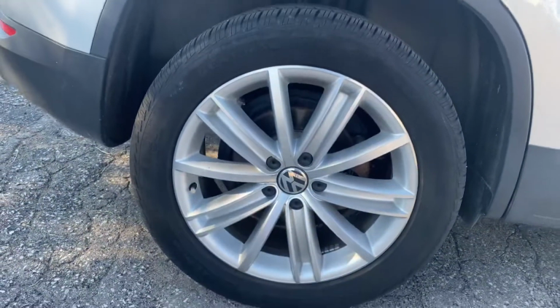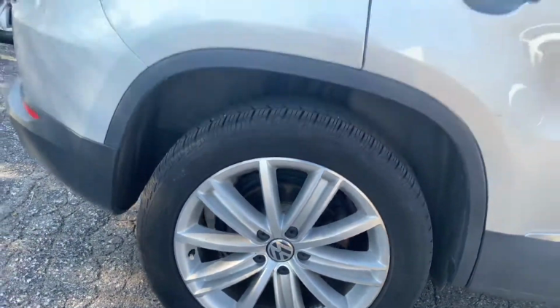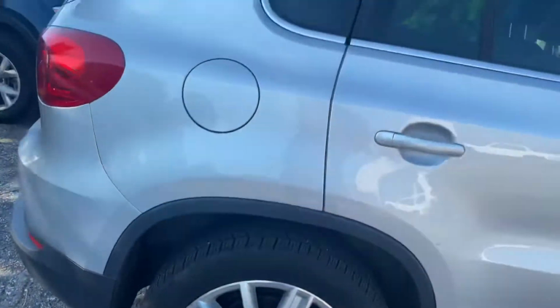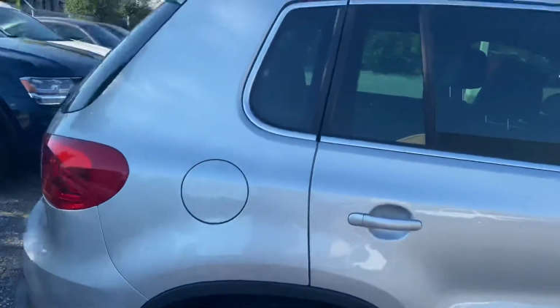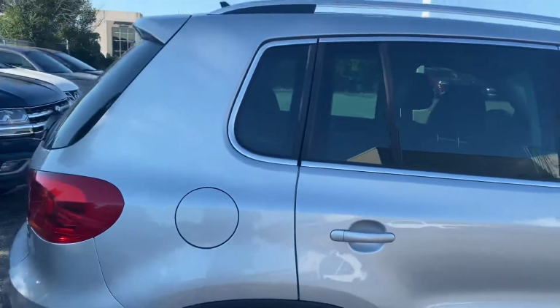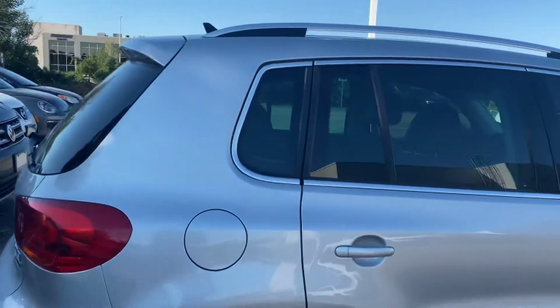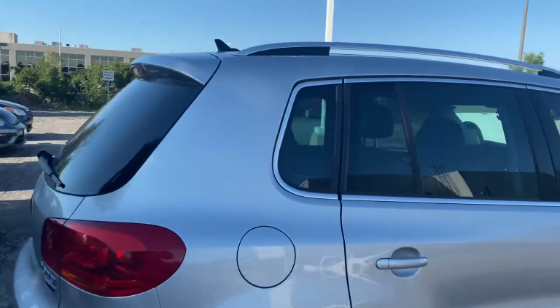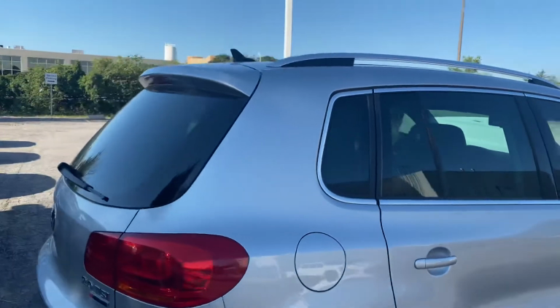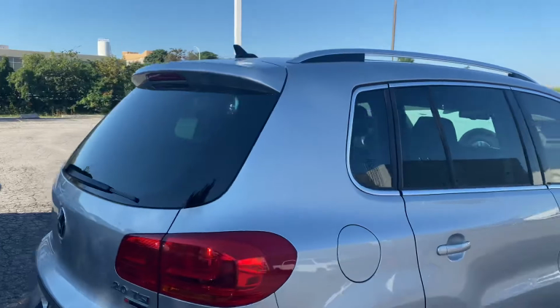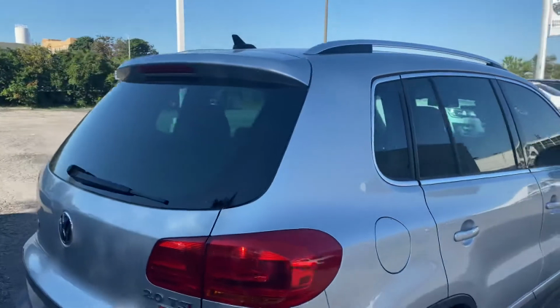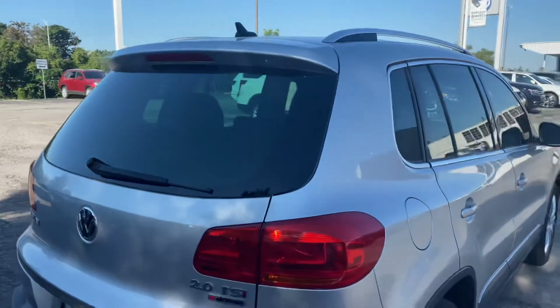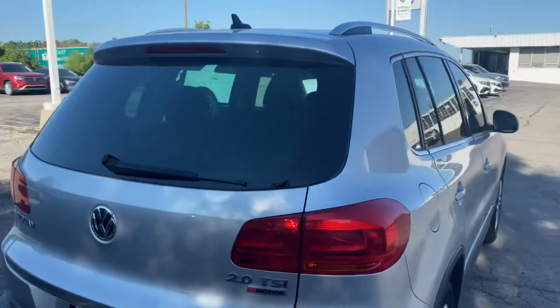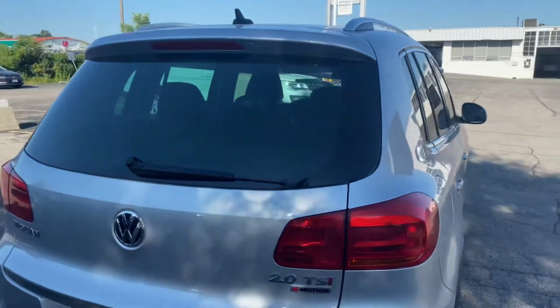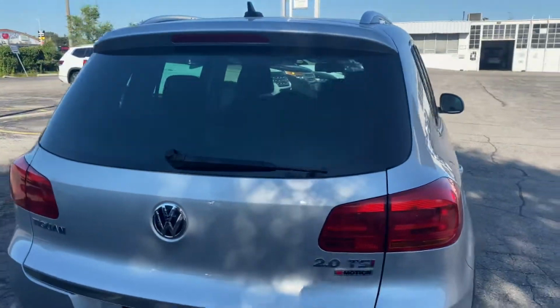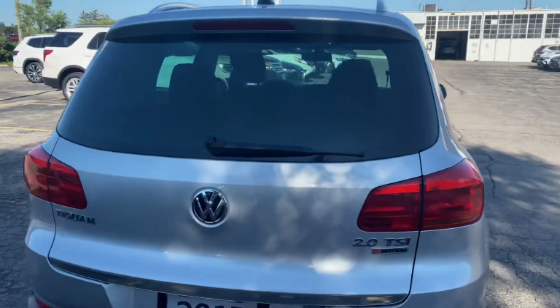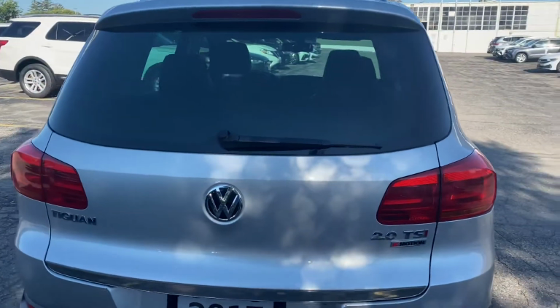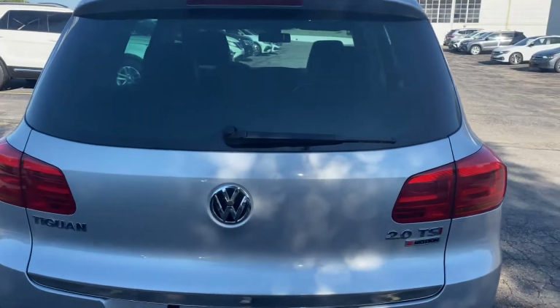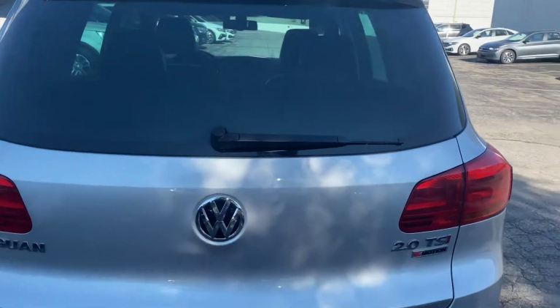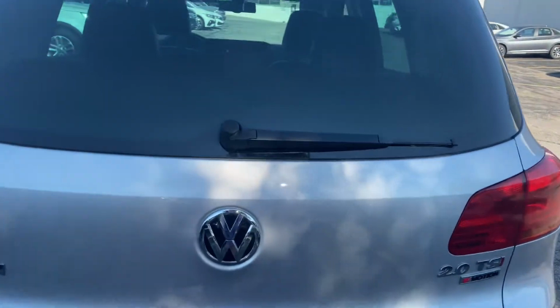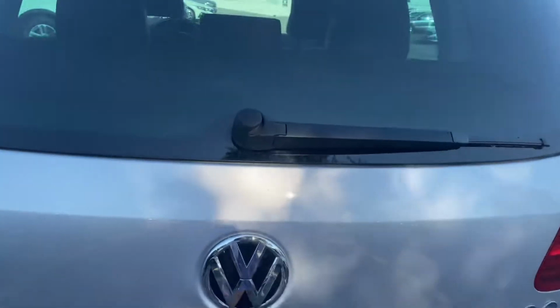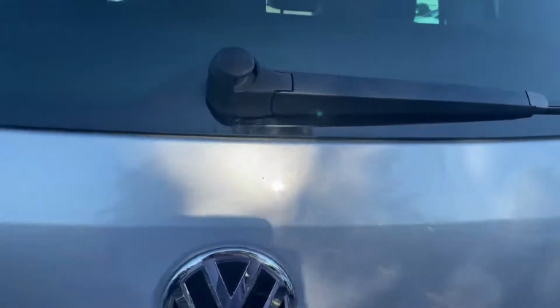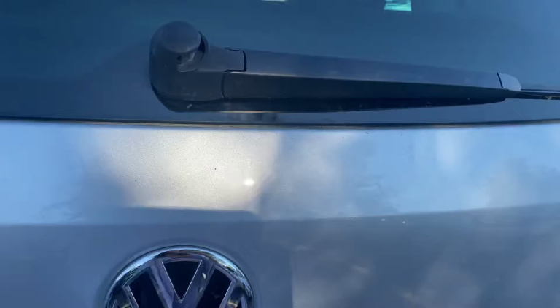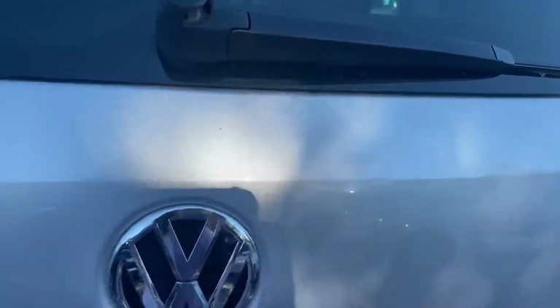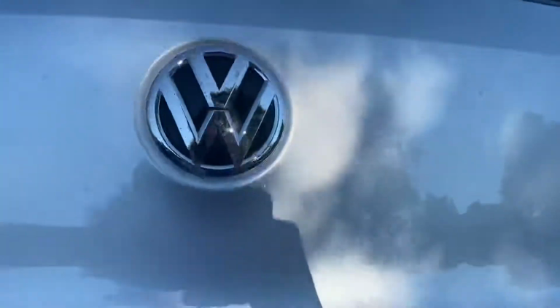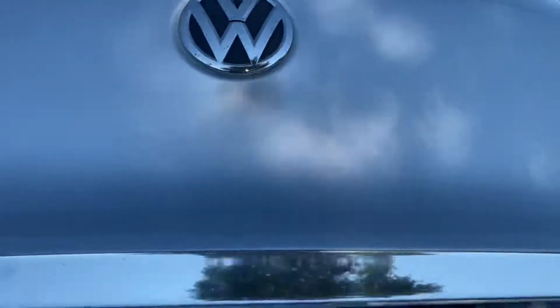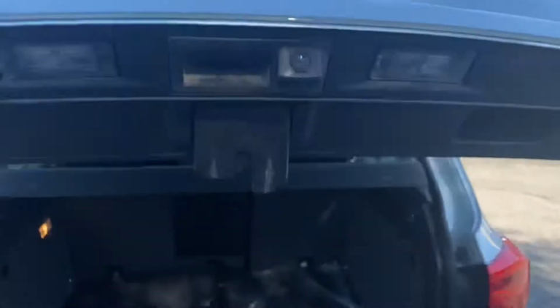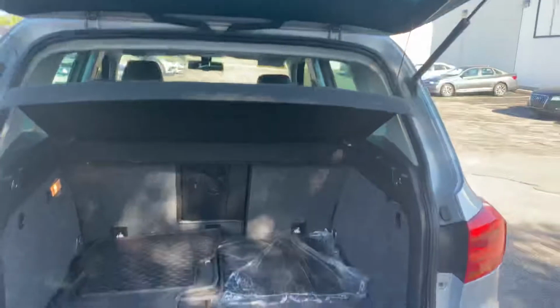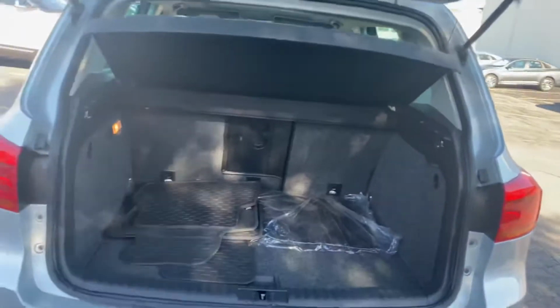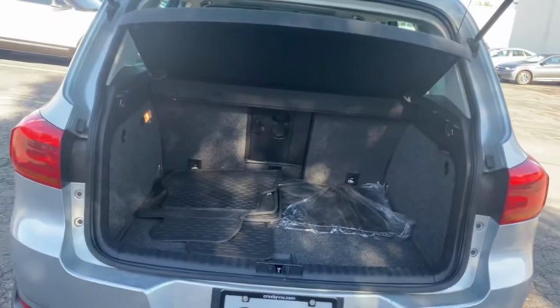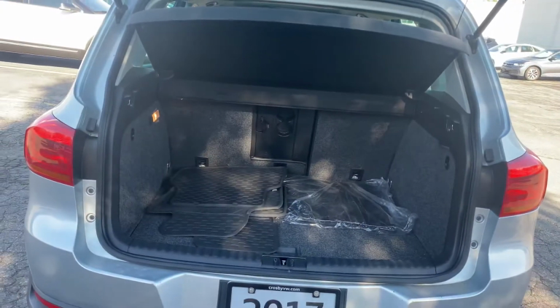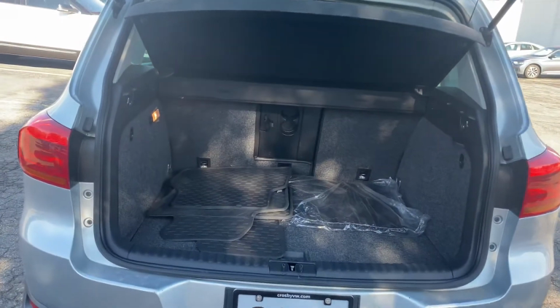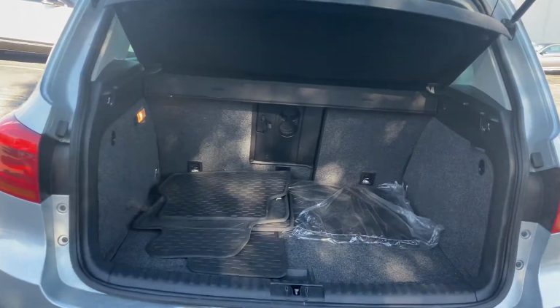Just walk around here — I'll show you the trunk. This is the trunk with some extra mats in the back.